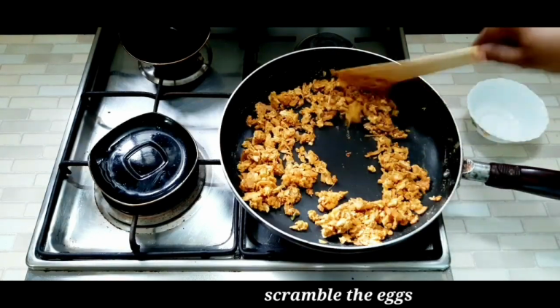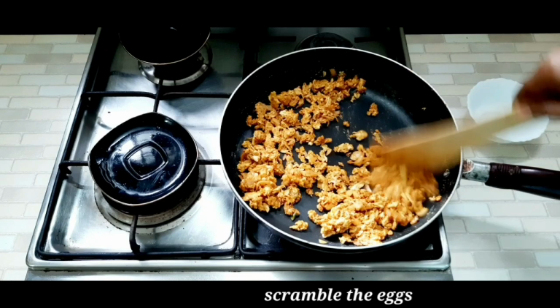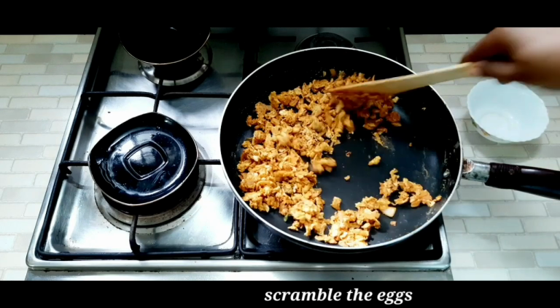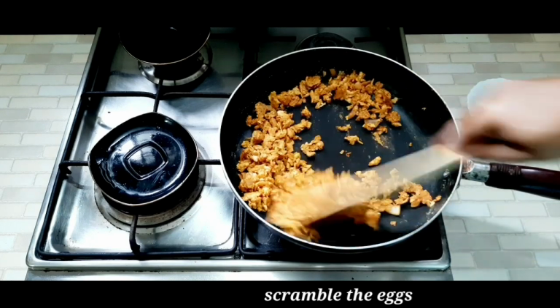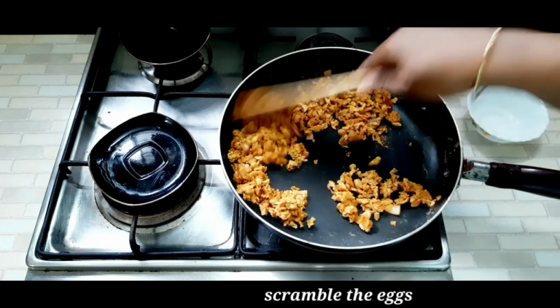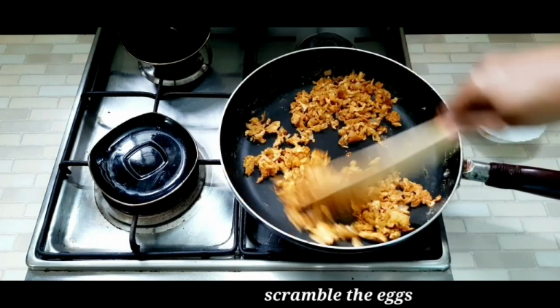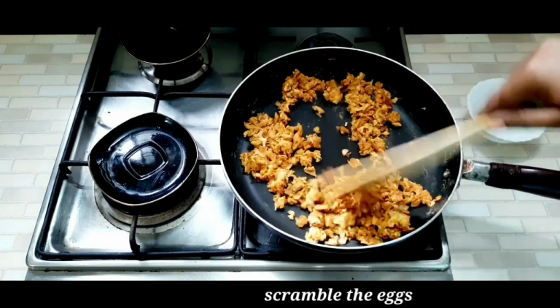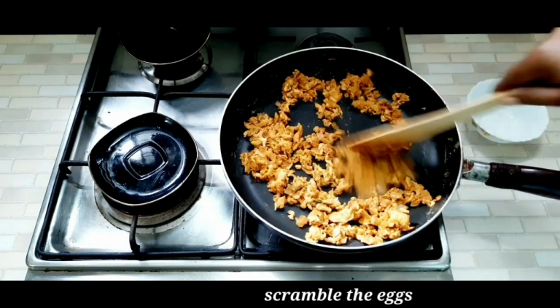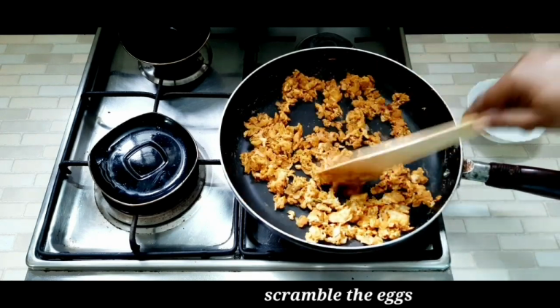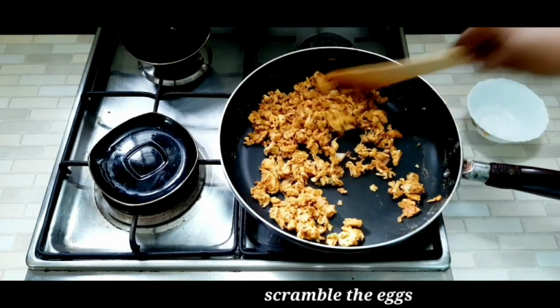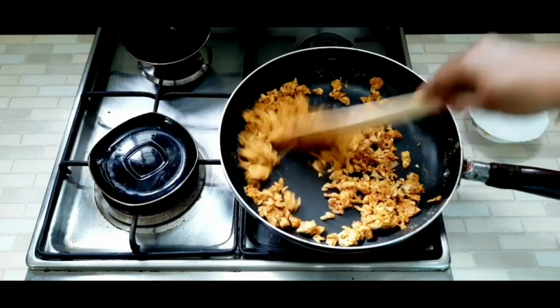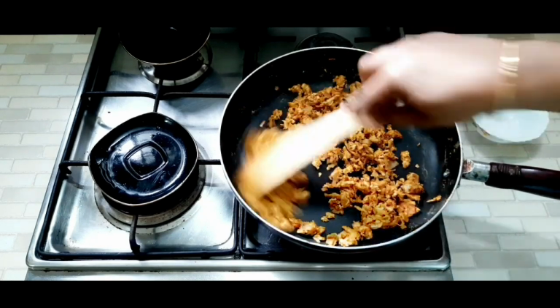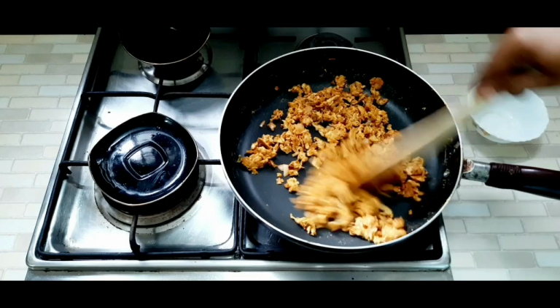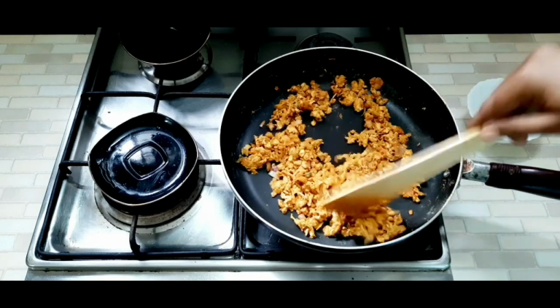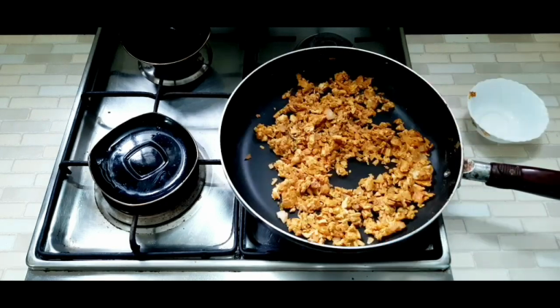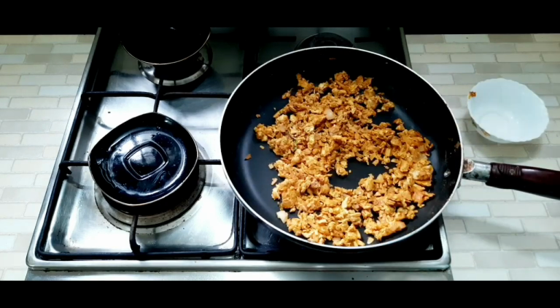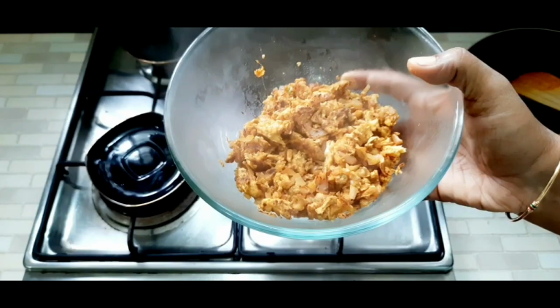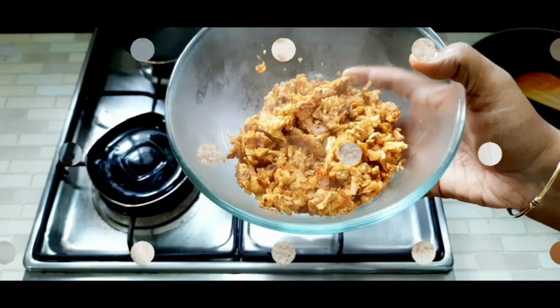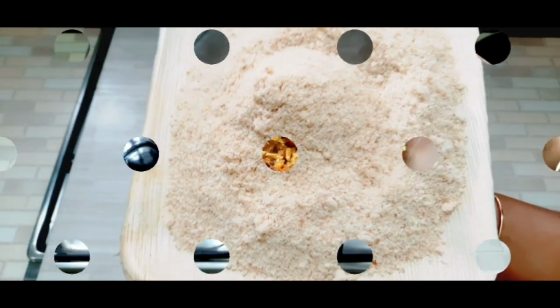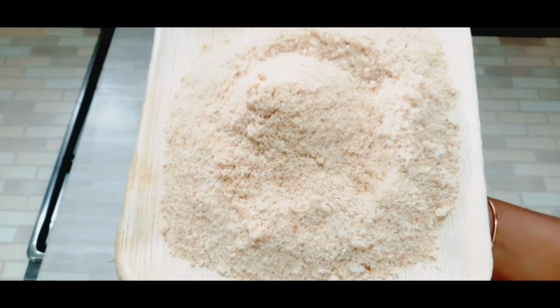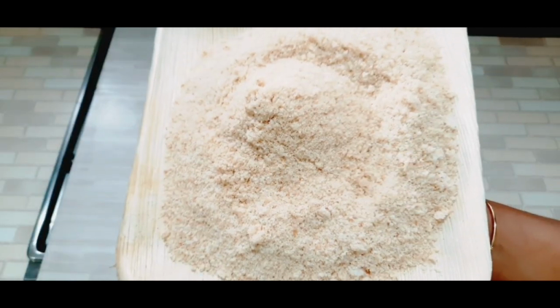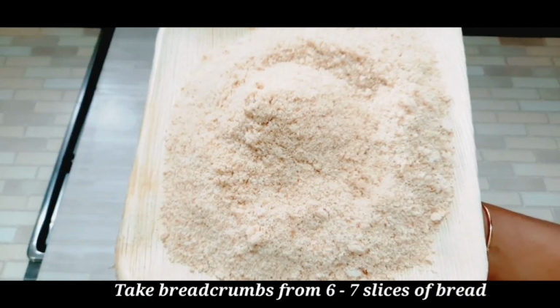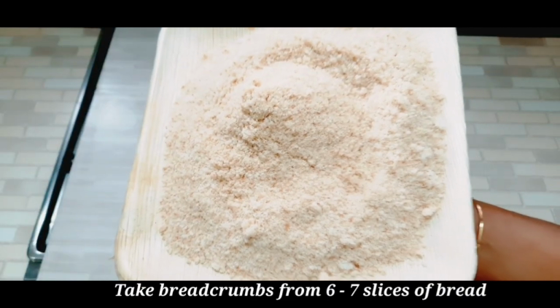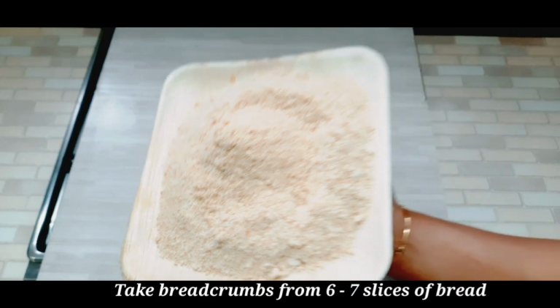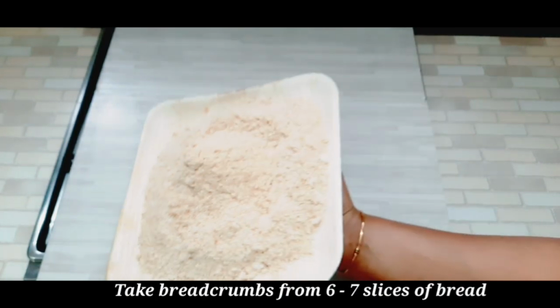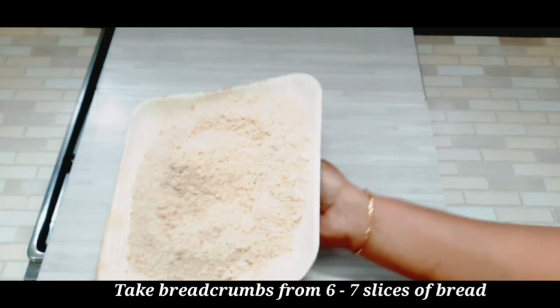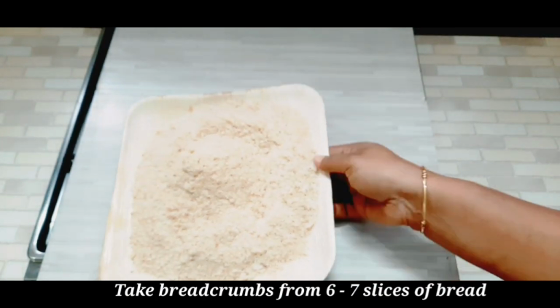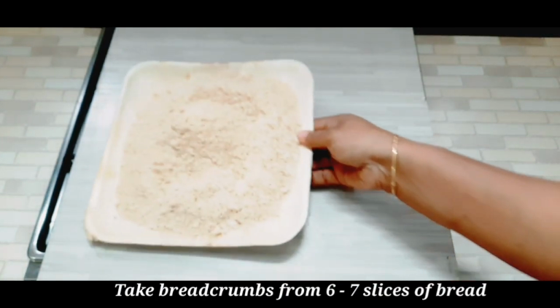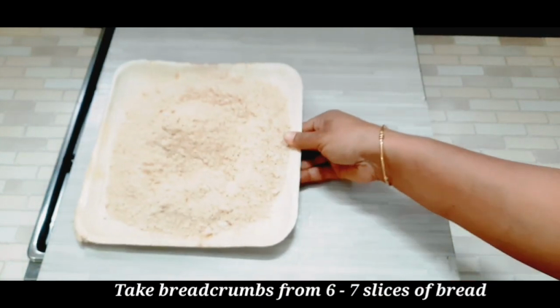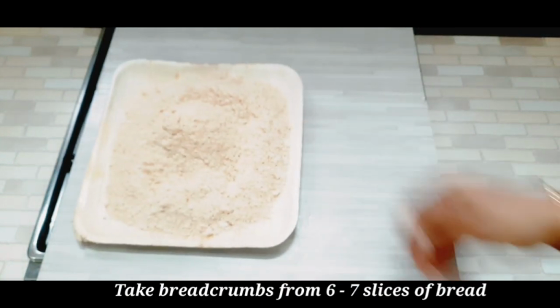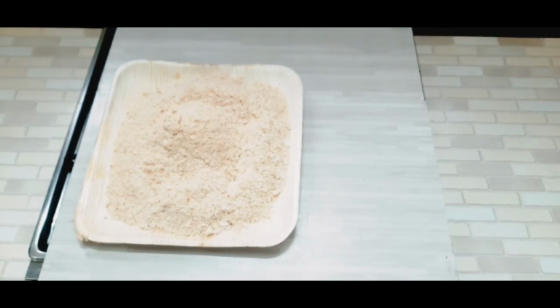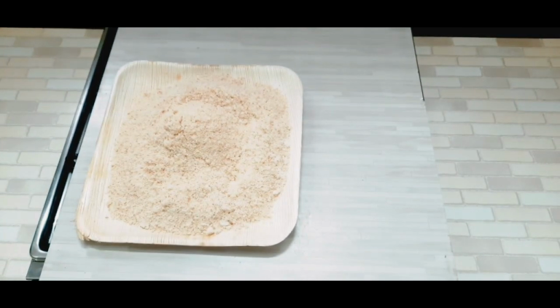When the pan is ready, it will be a good recipe. Now mix it in the bowl. We will add 6 bread slices and mix. We will add bread crumbs in the plate and a mixing bowl.